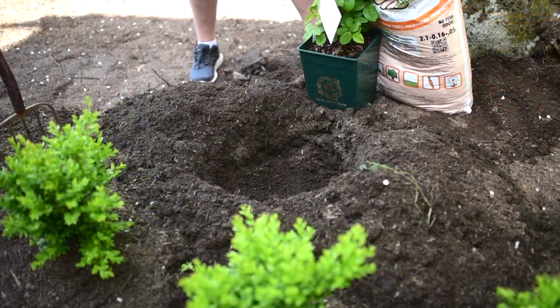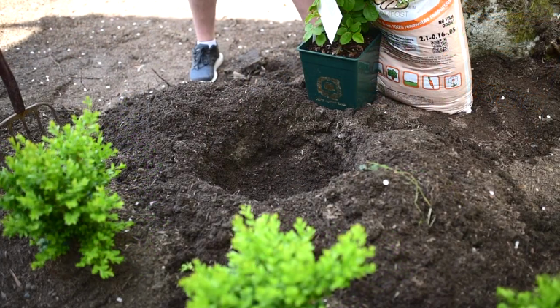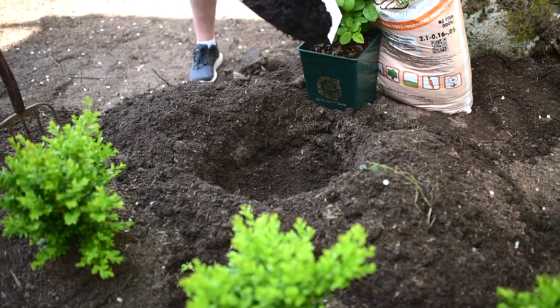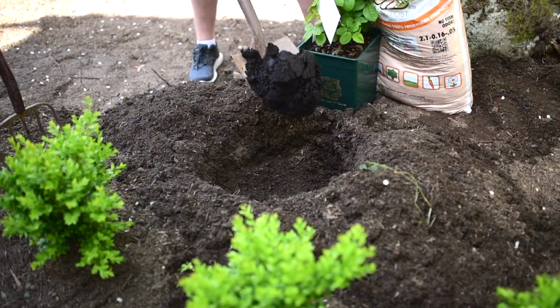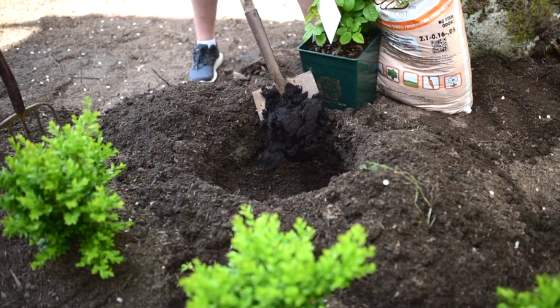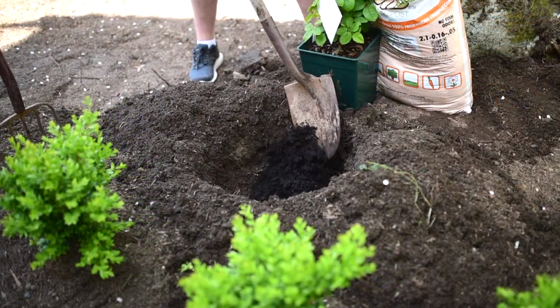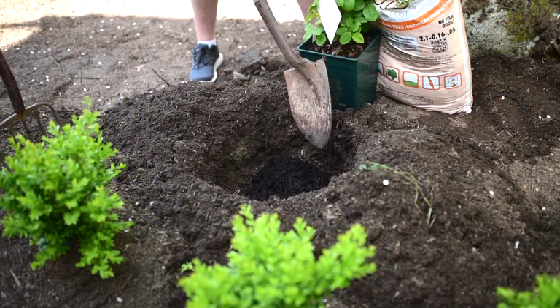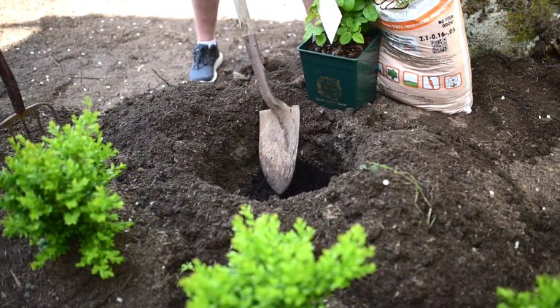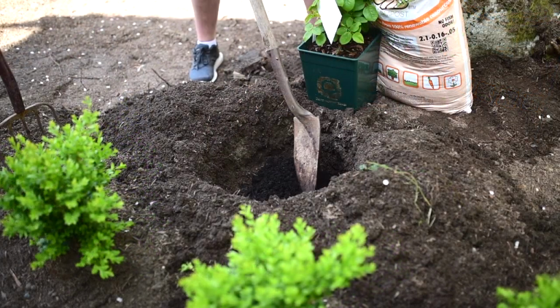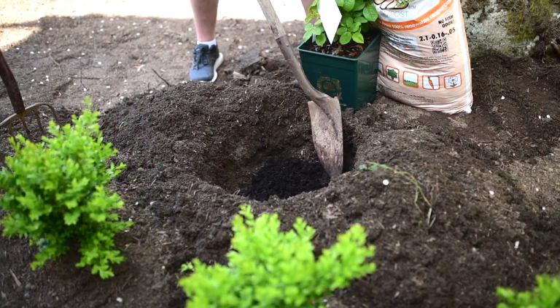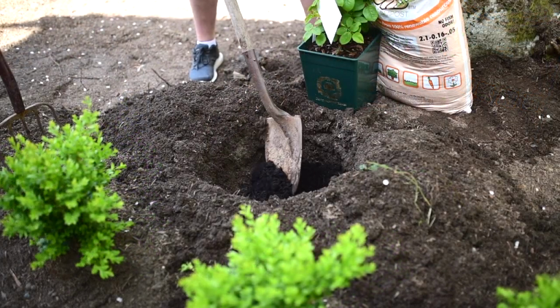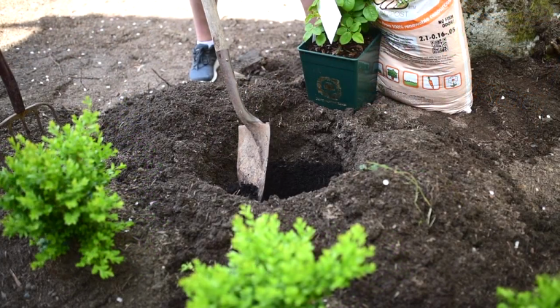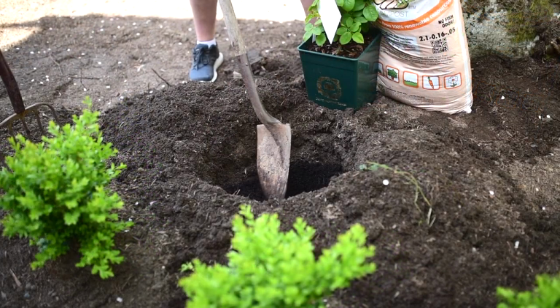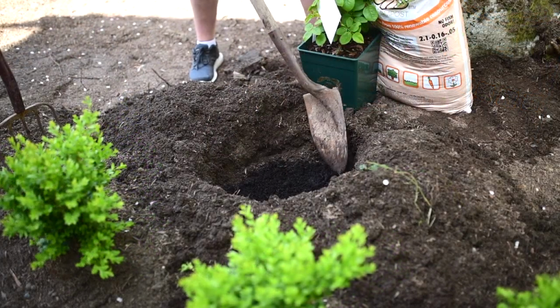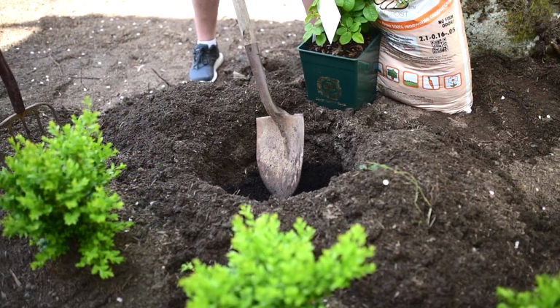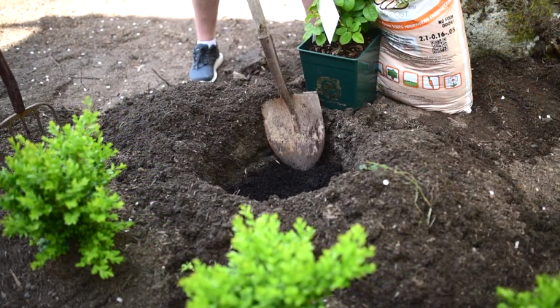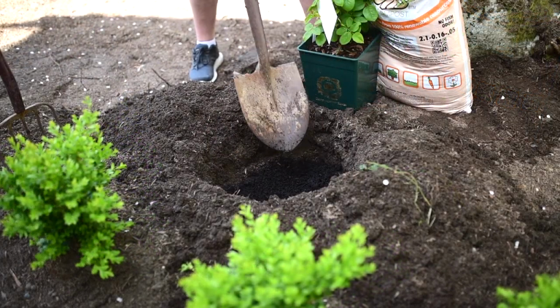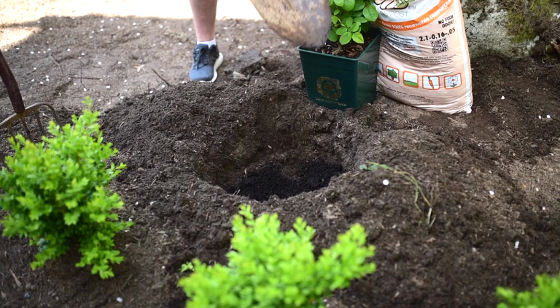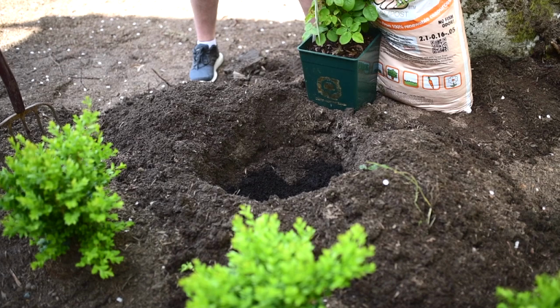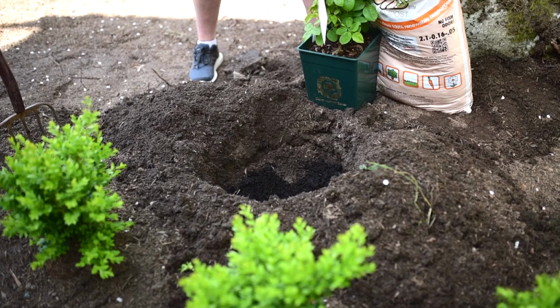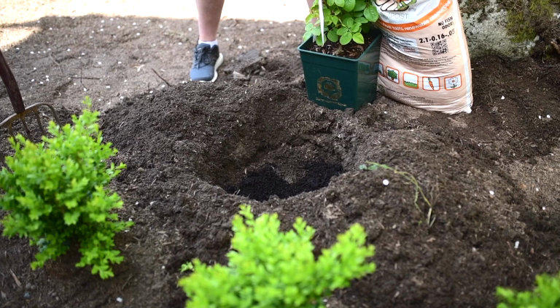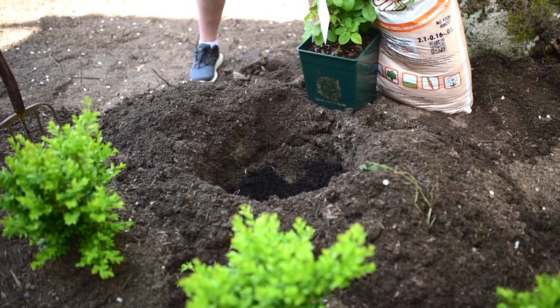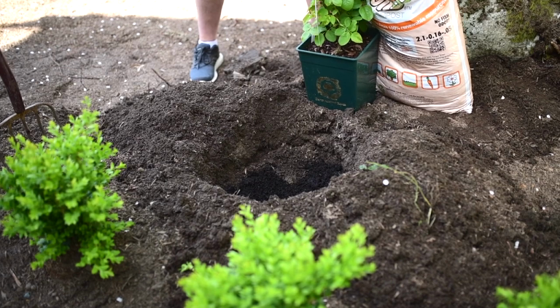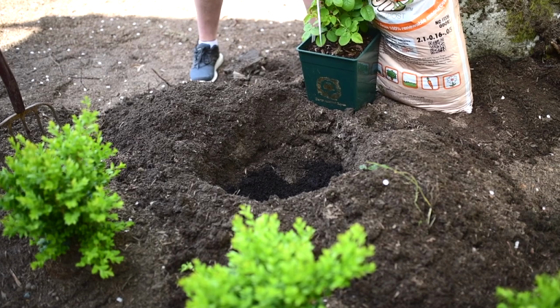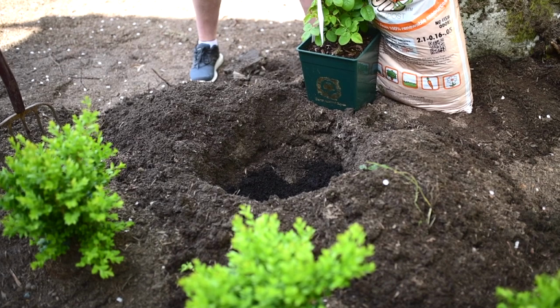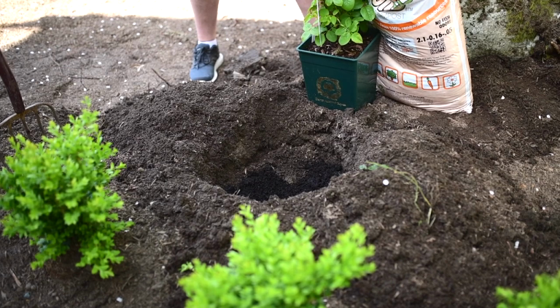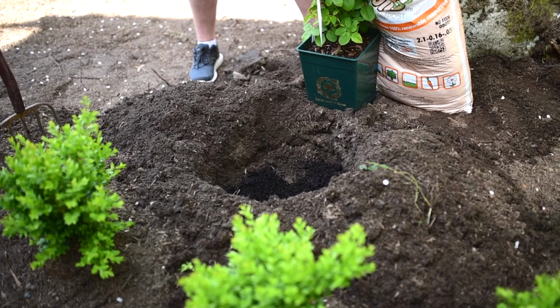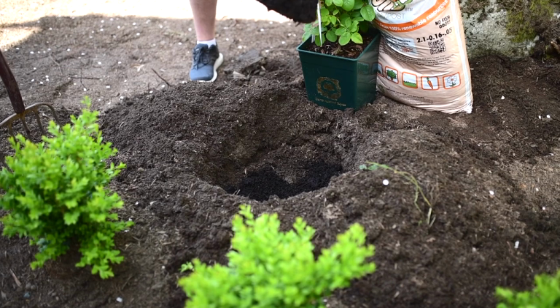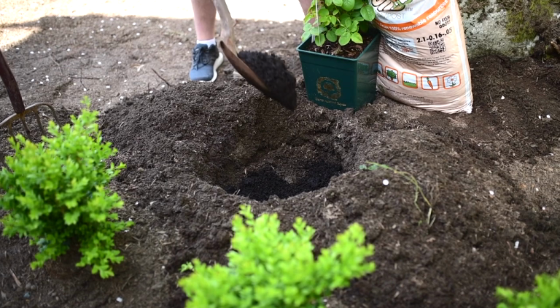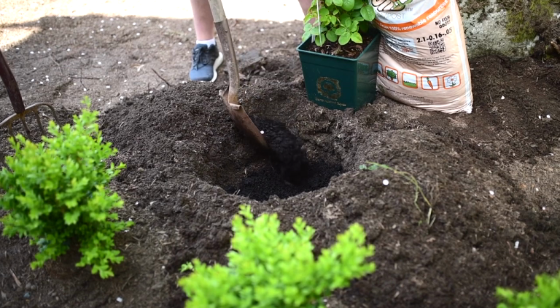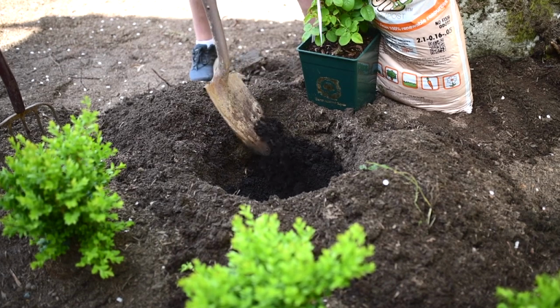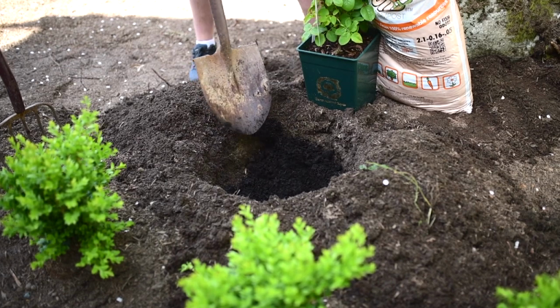The next step is to add some organic compost into your hole, just on the bottom — a nice little layer.